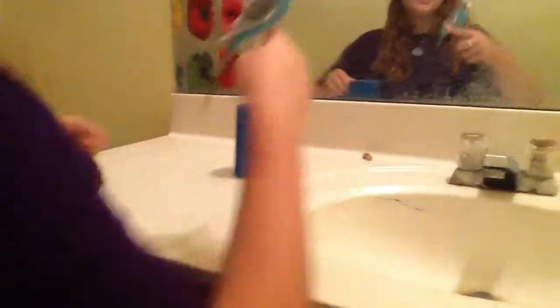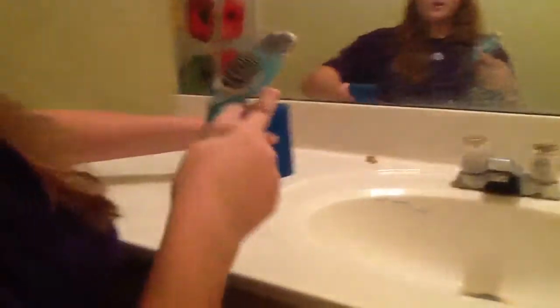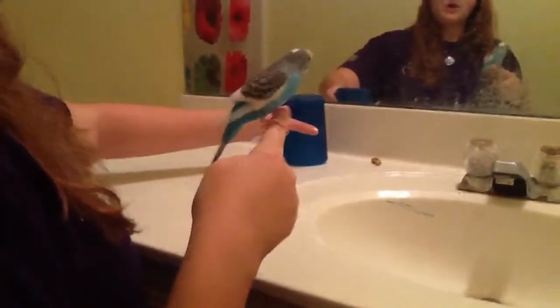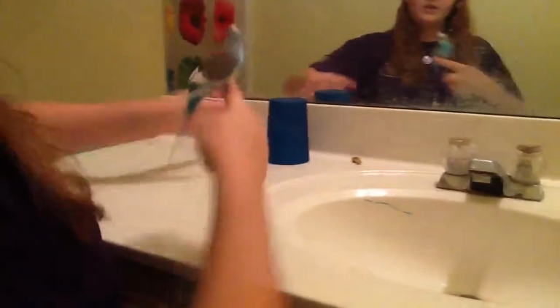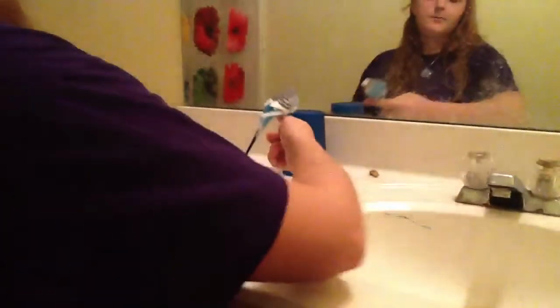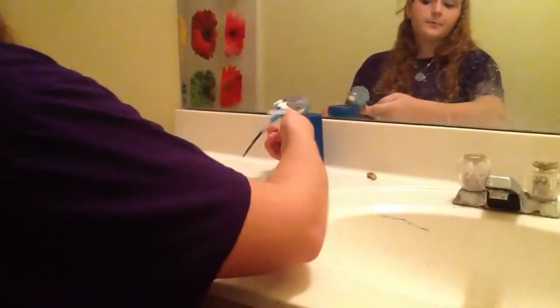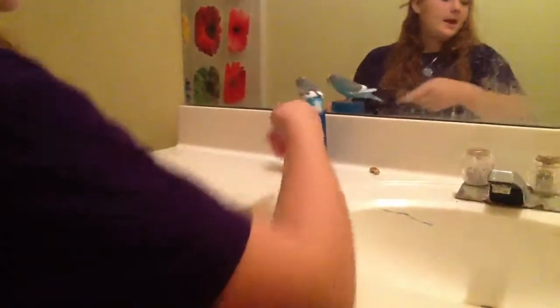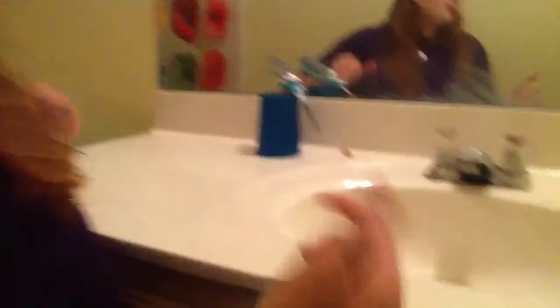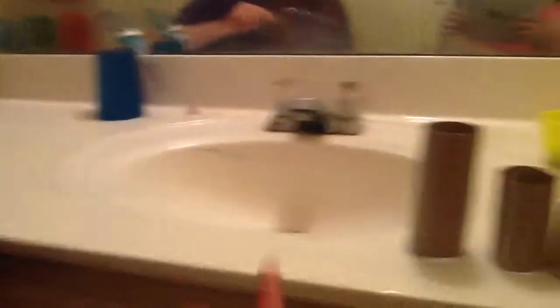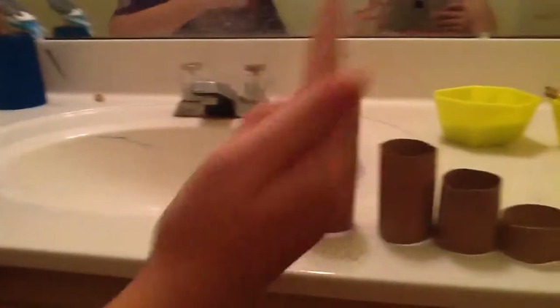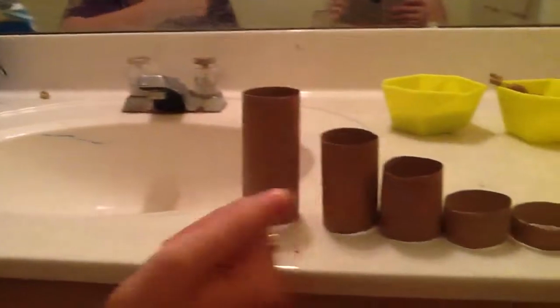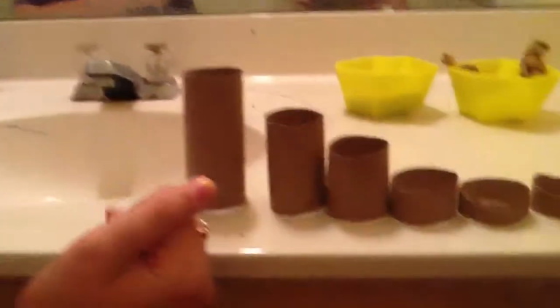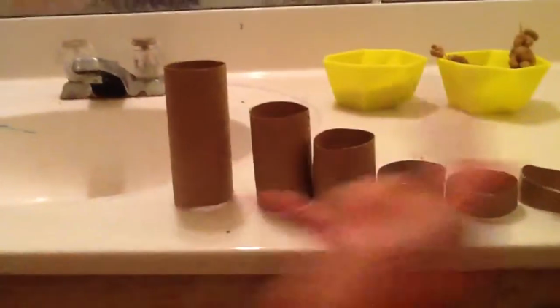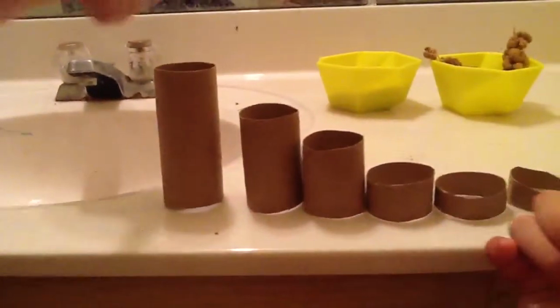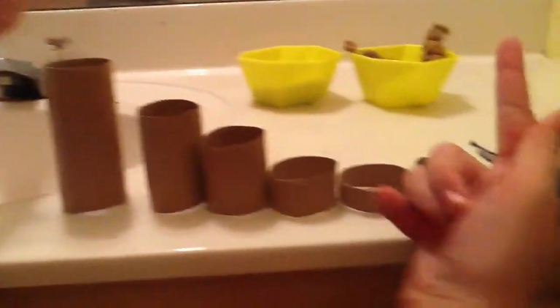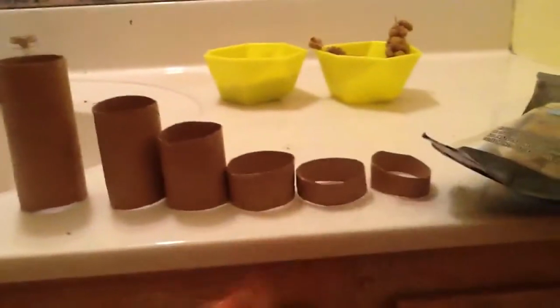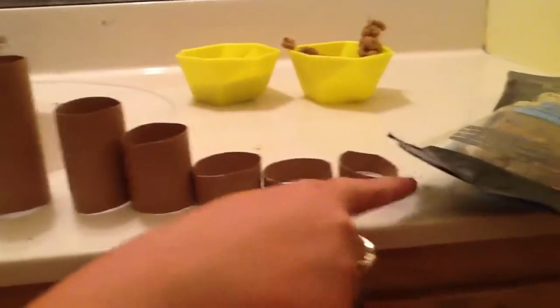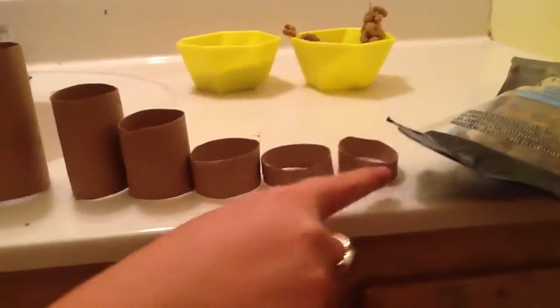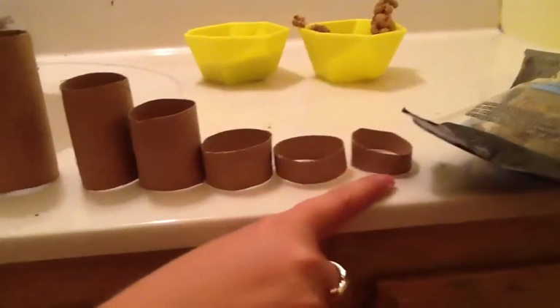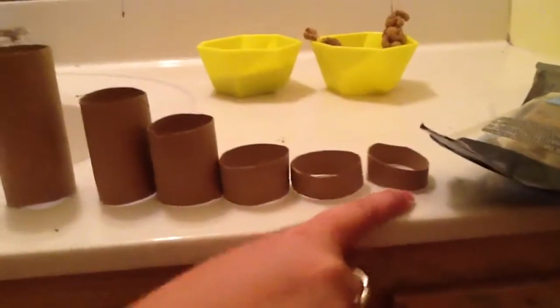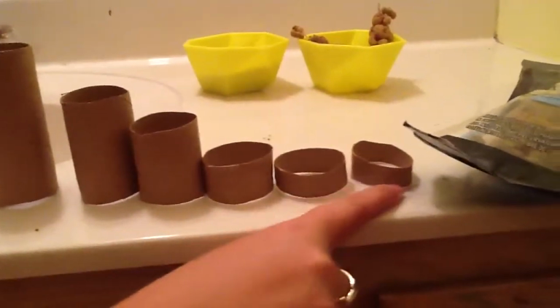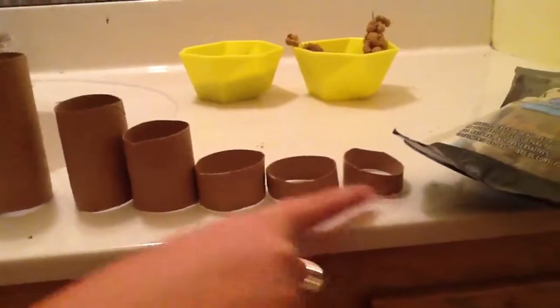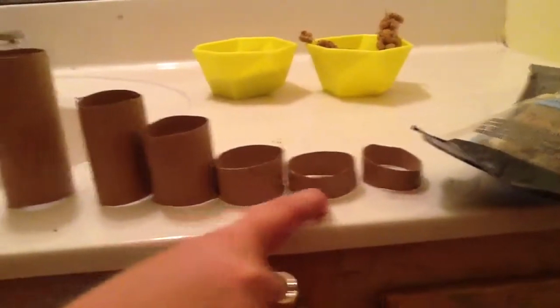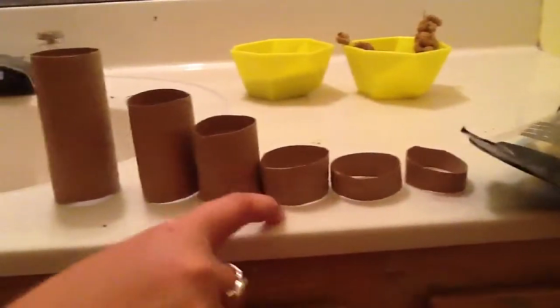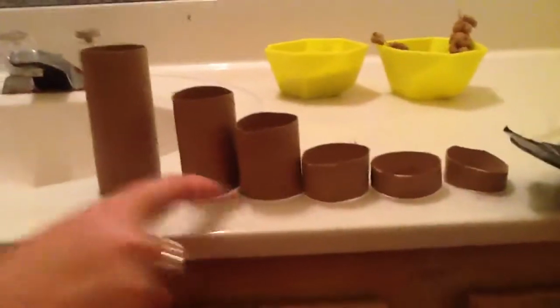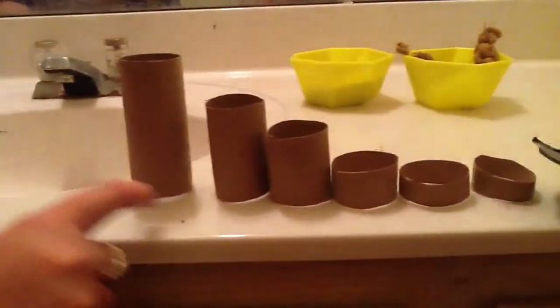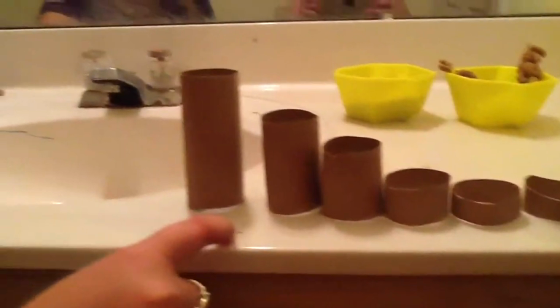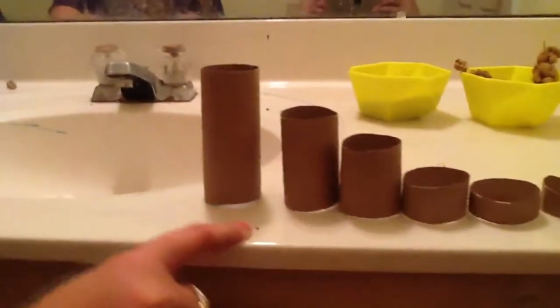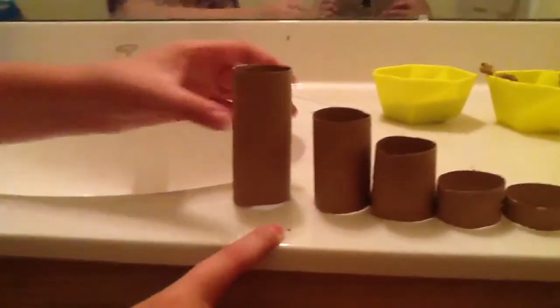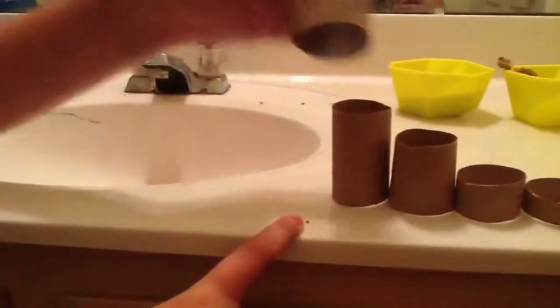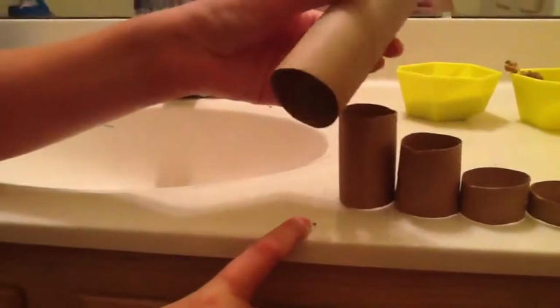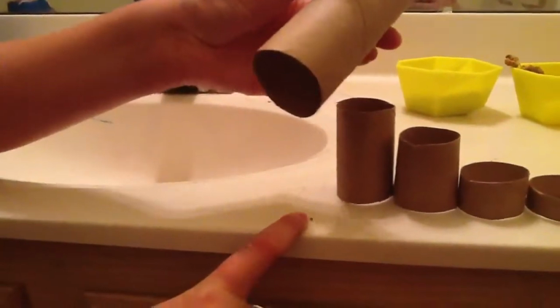What you need is a paper towel roll about this big, and then chop it into a really small piece, a bigger piece, a bigger piece, and keep getting bigger until it's about the size of a toilet paper roll.